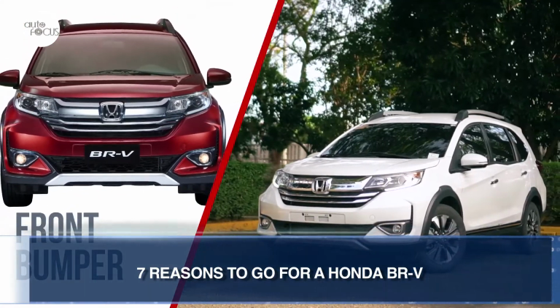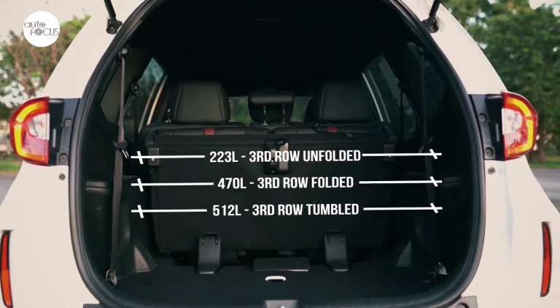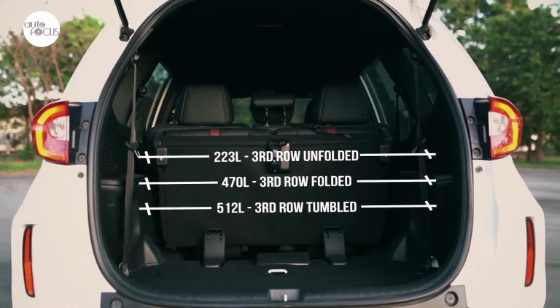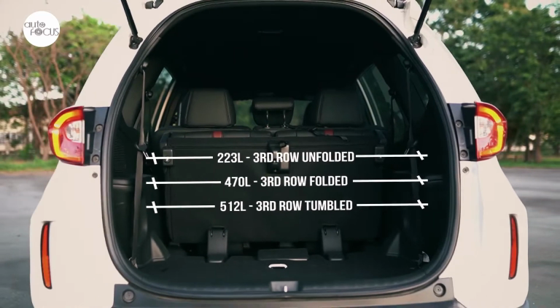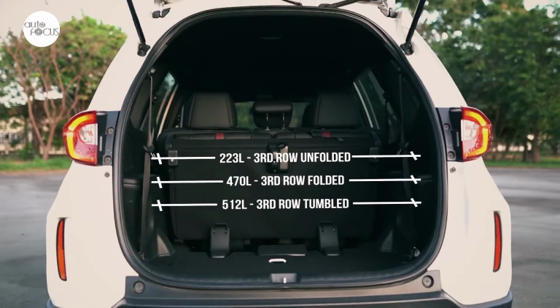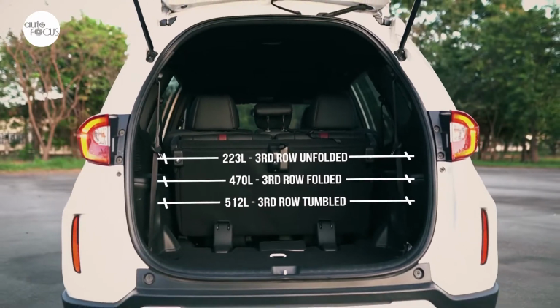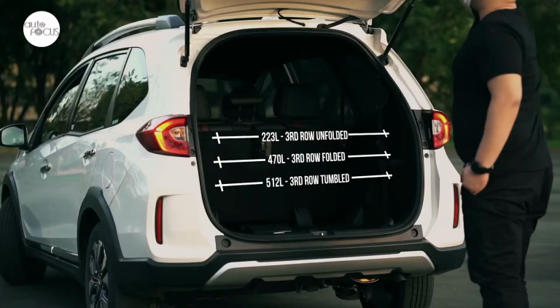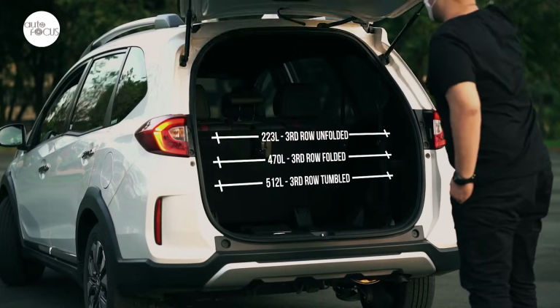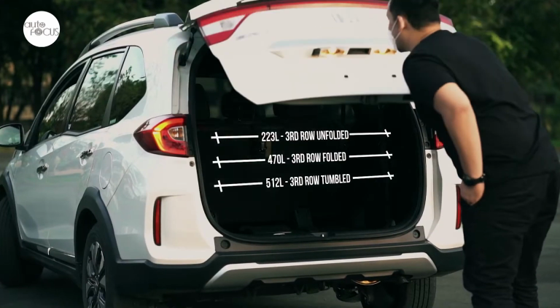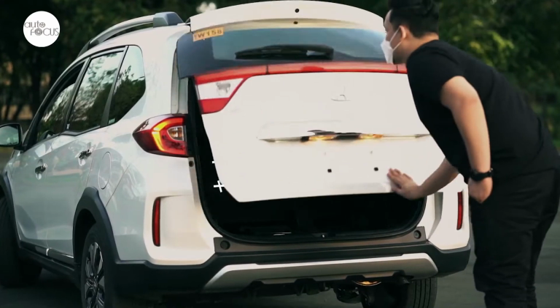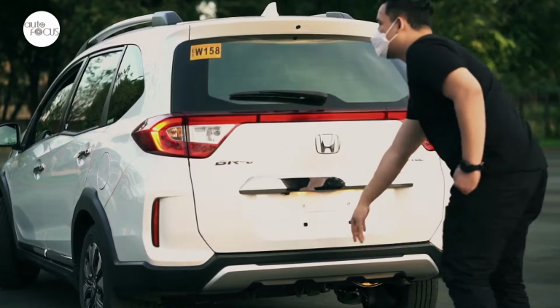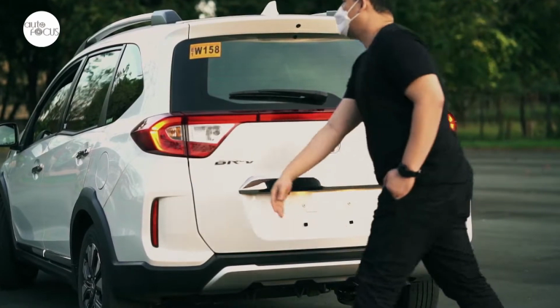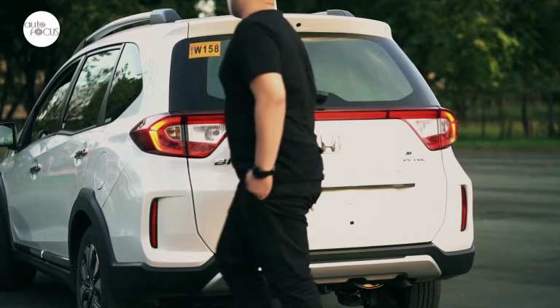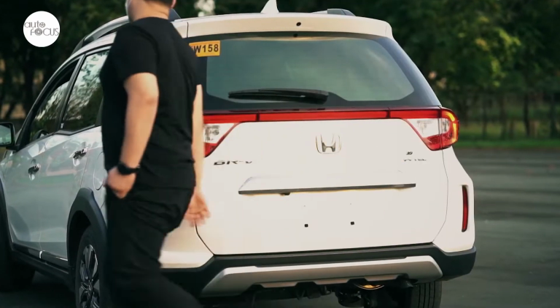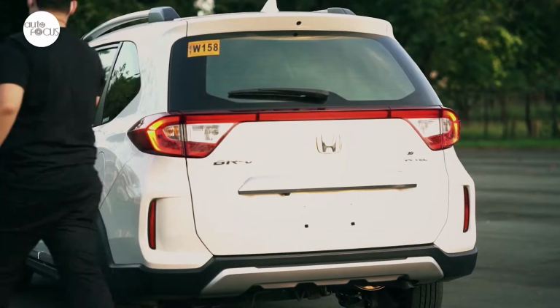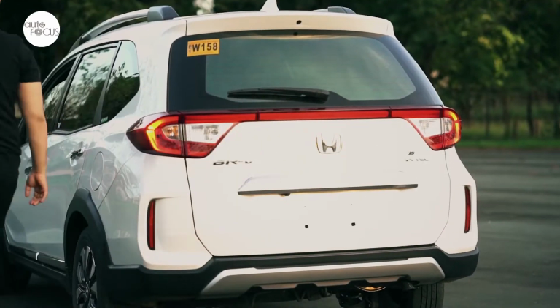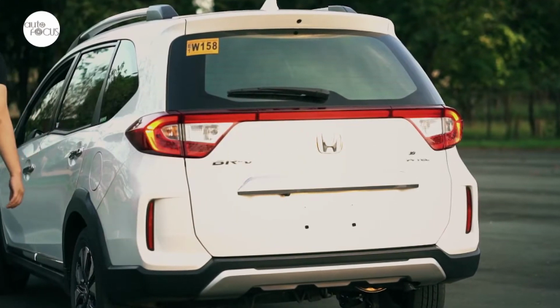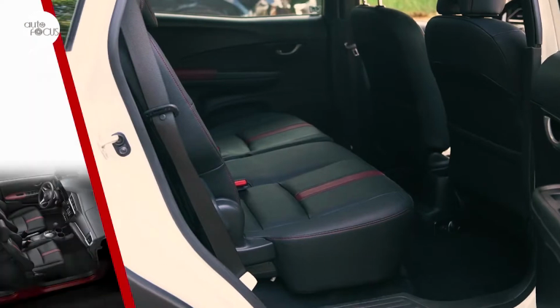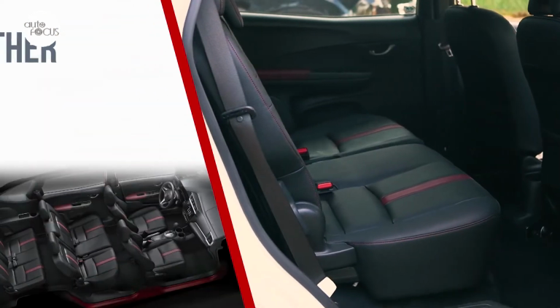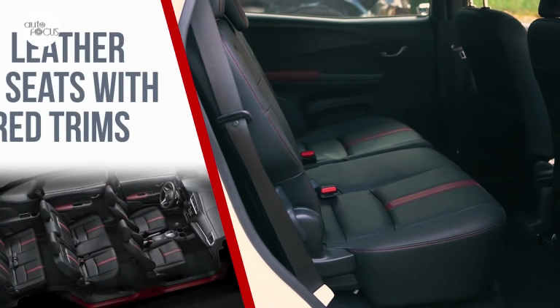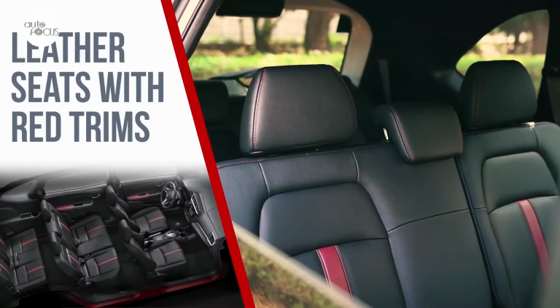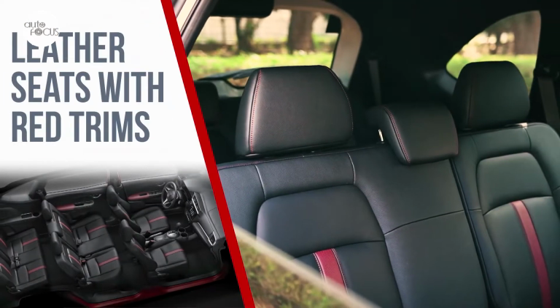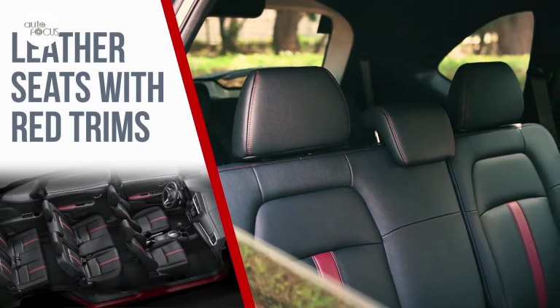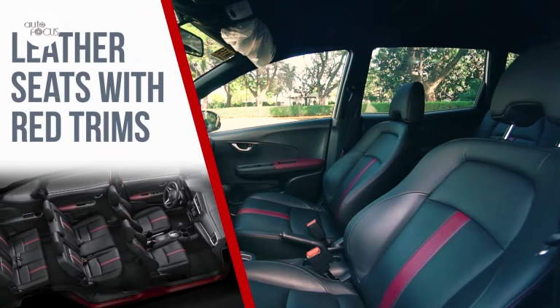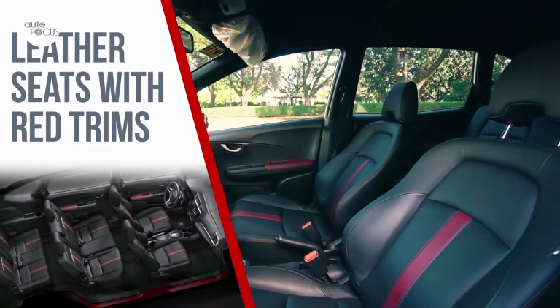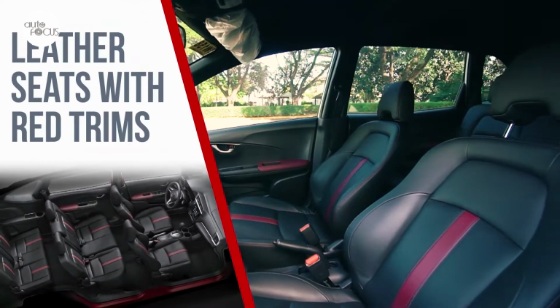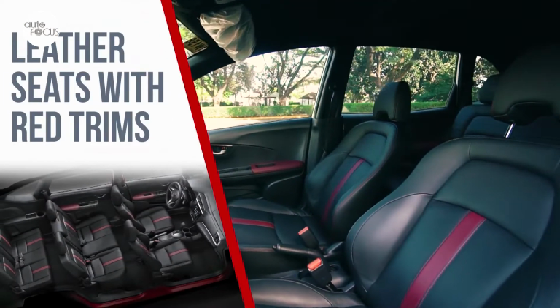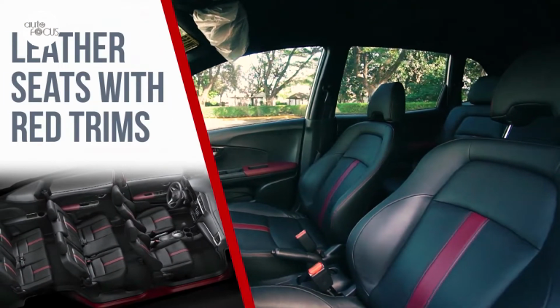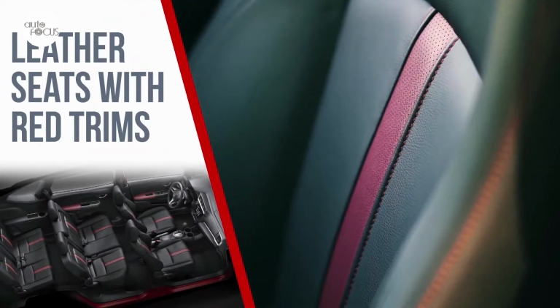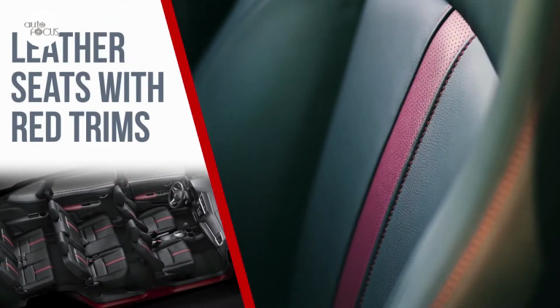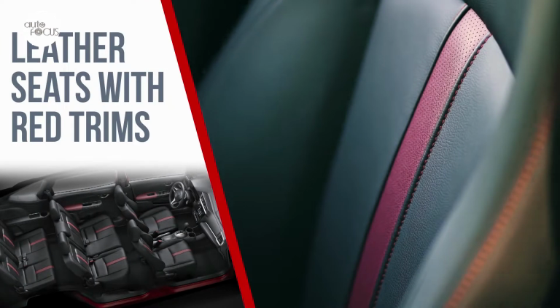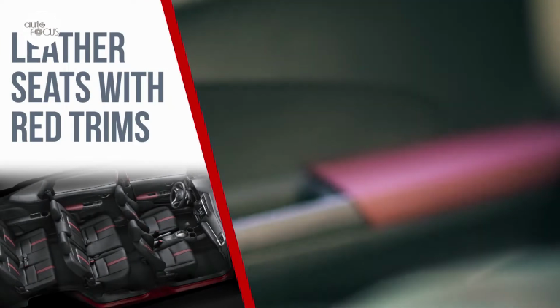The BR-V comes with cabin space that Honda touts as comfortable for 7, while flexible enough to provide 470 liters of cargo space with the third row seats folded, which can be bumped up to 520 liters with the second row seats tumbled. That's the second reason.